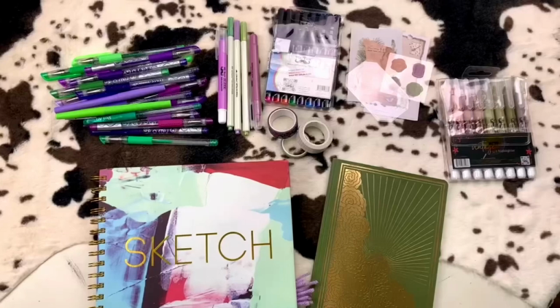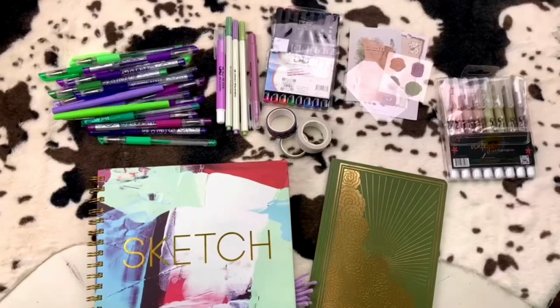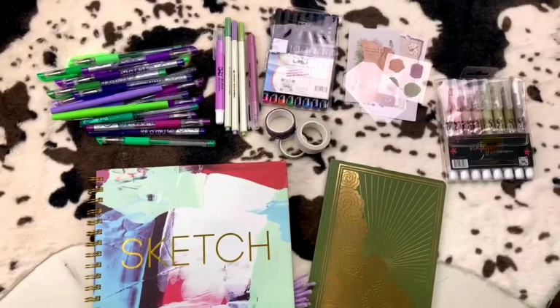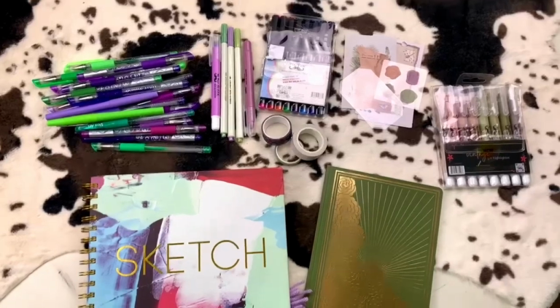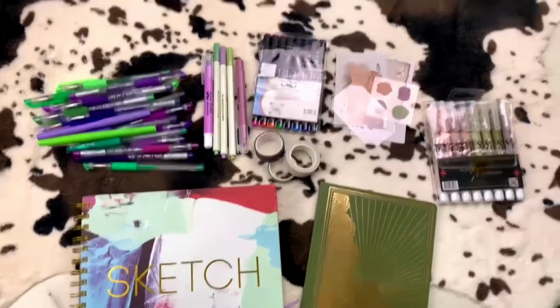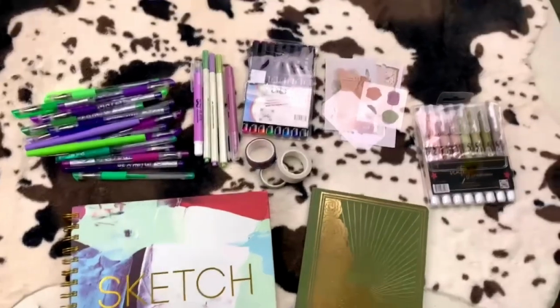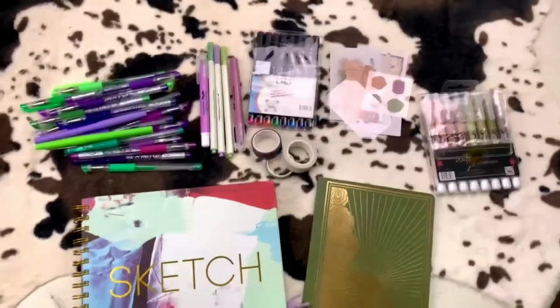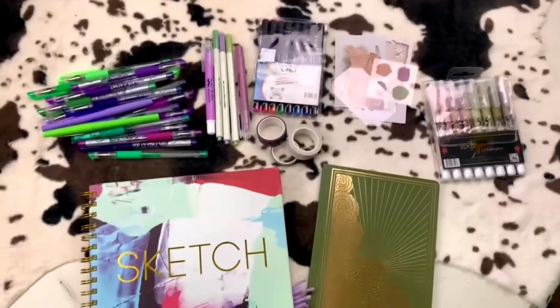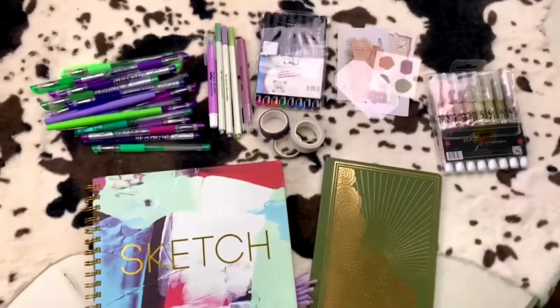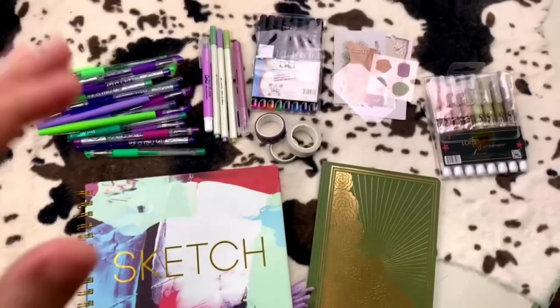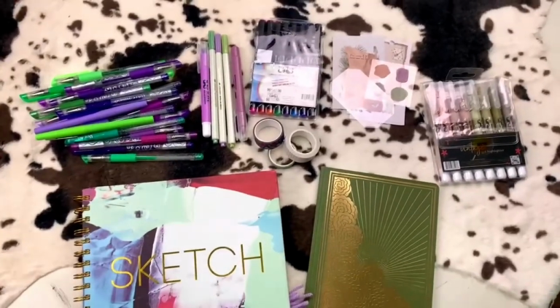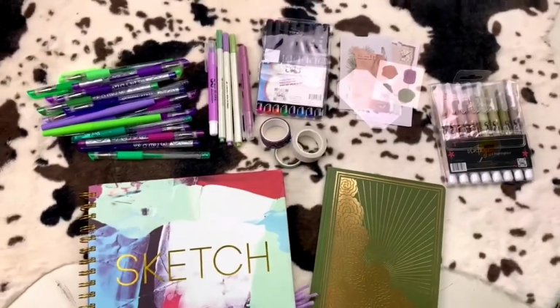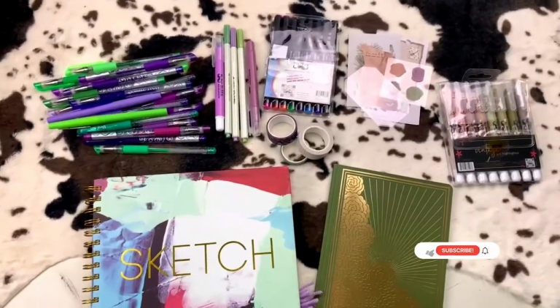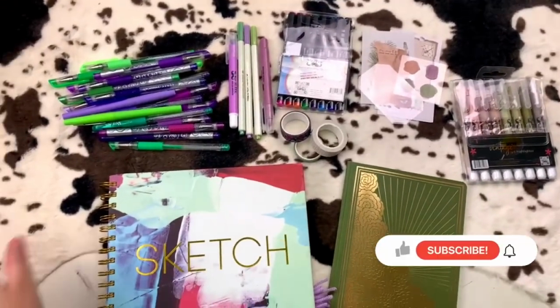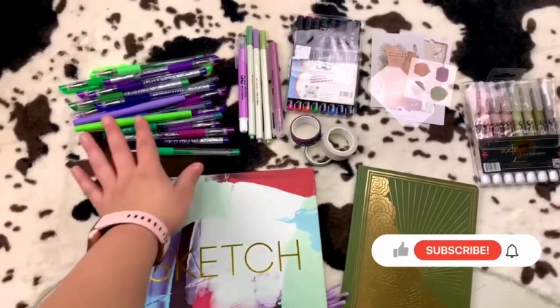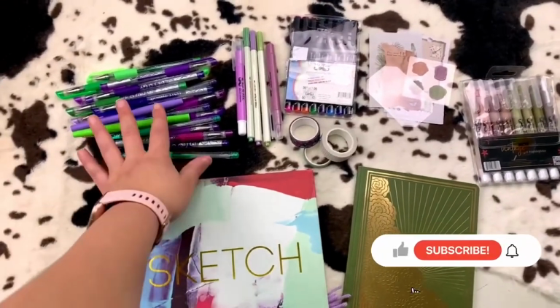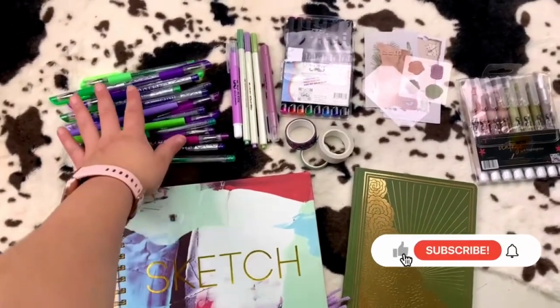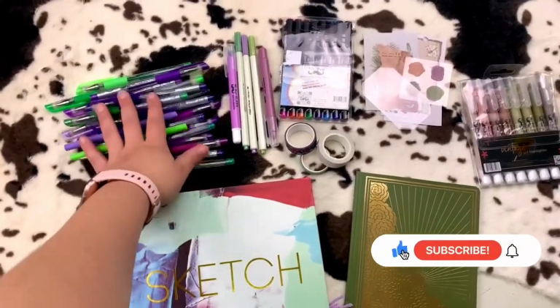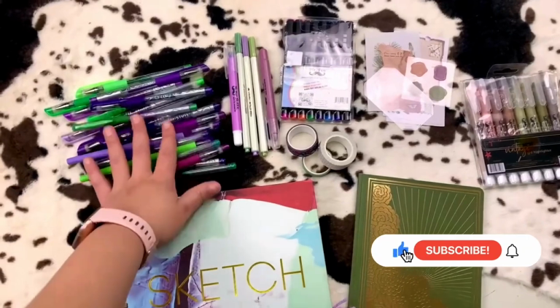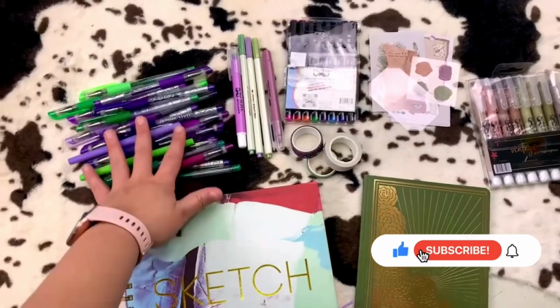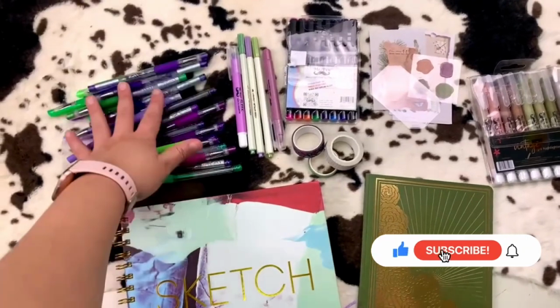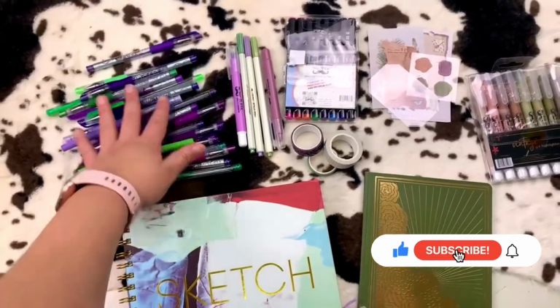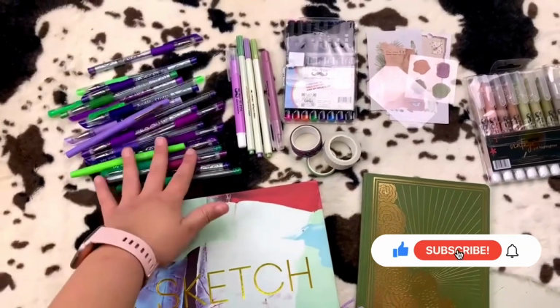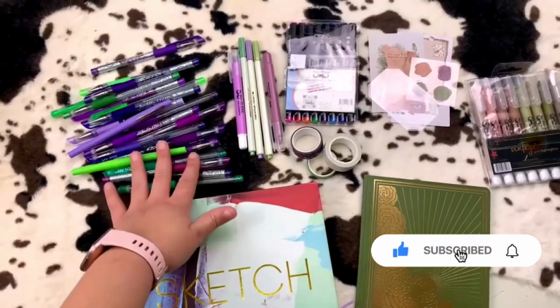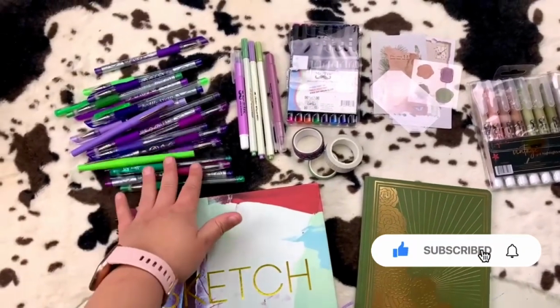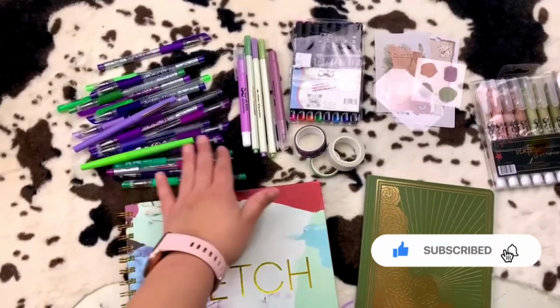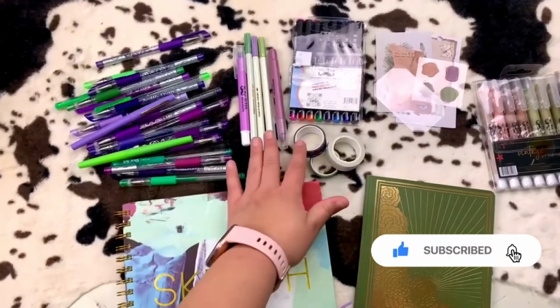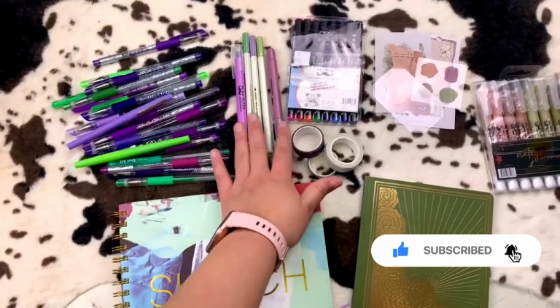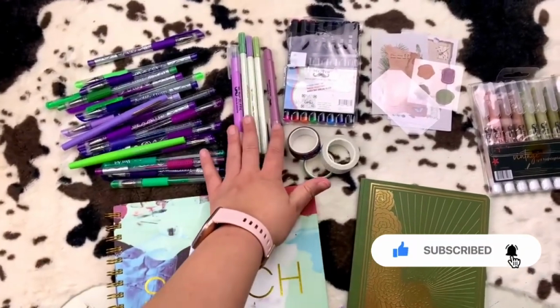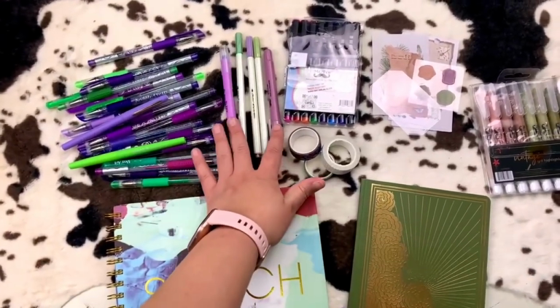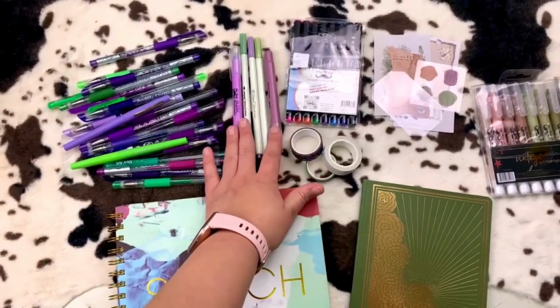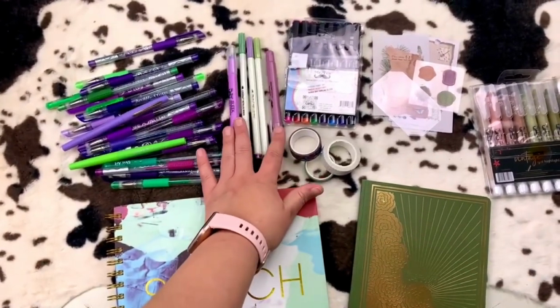Hey y'all! Let's do a scripture writing journal entry. I will be using a purple and green theme, so I have plenty of purple and green pens.